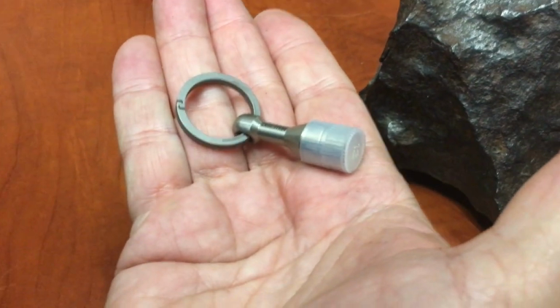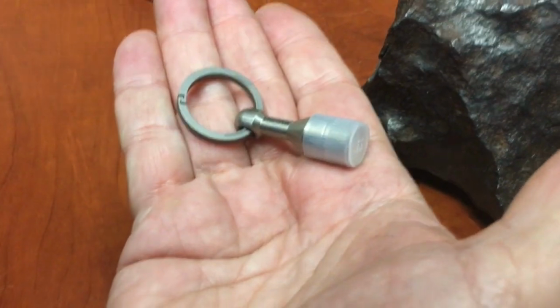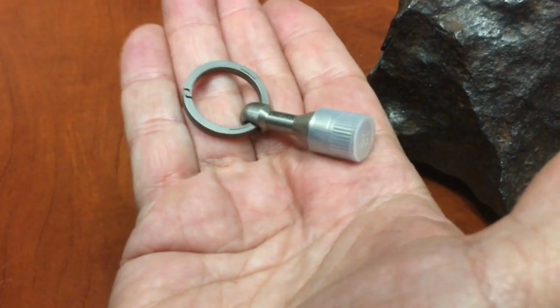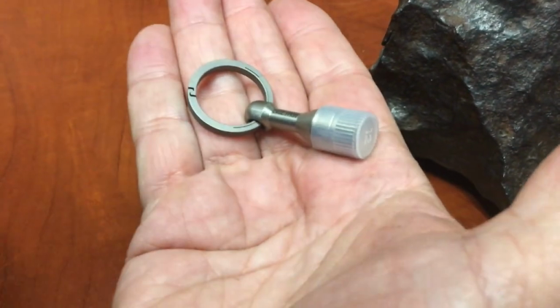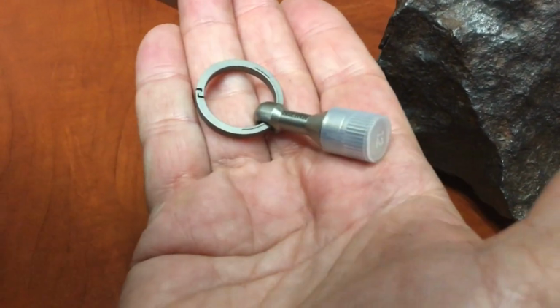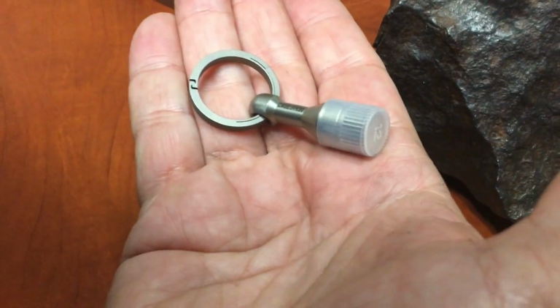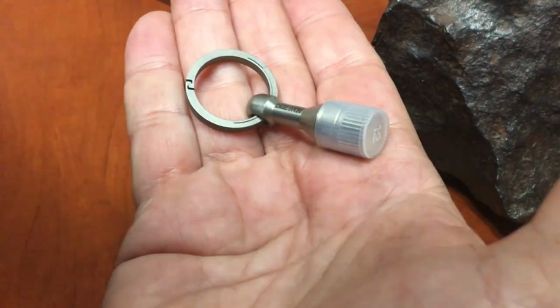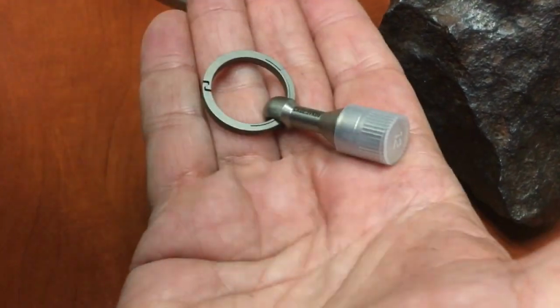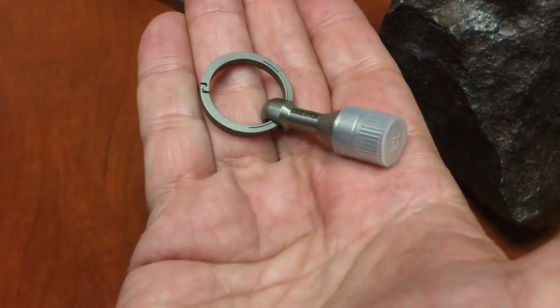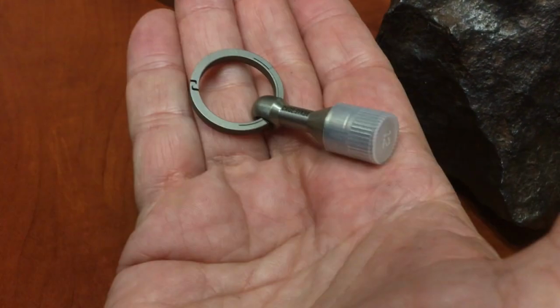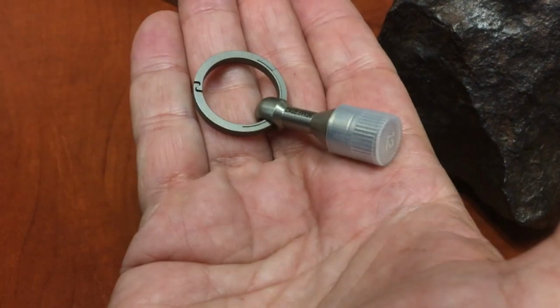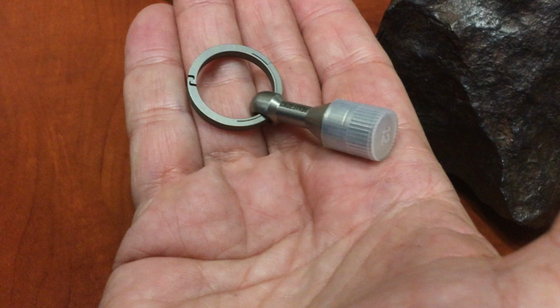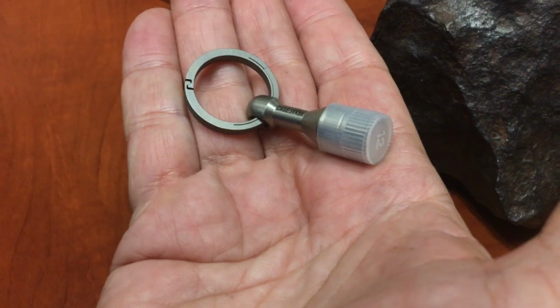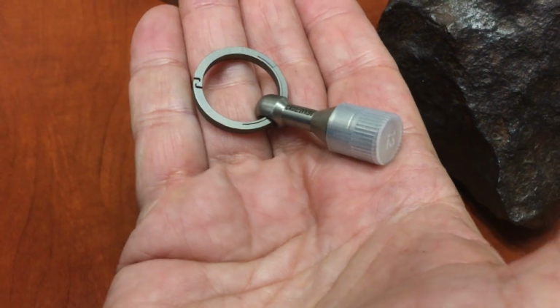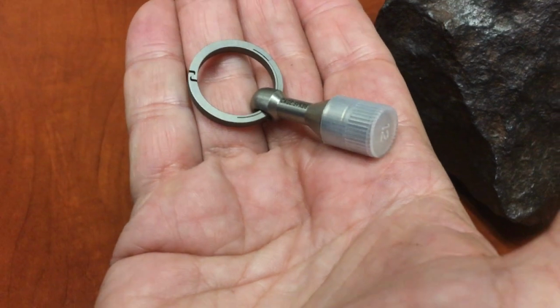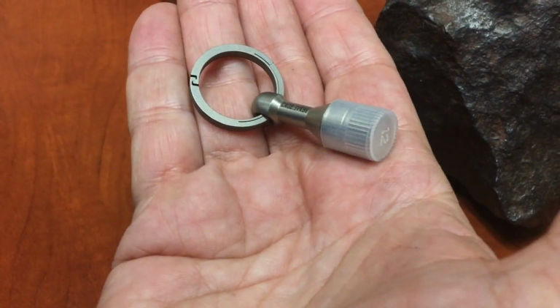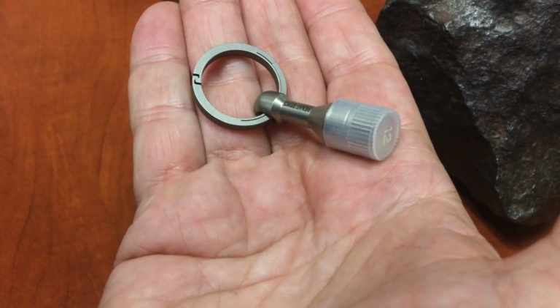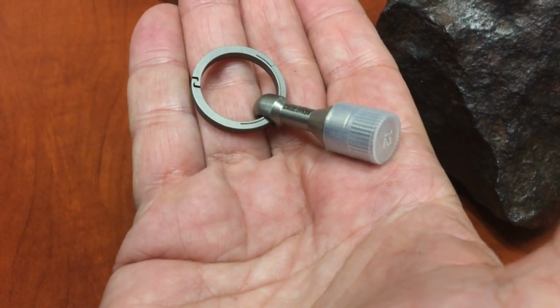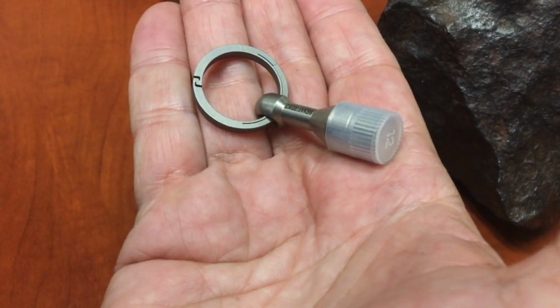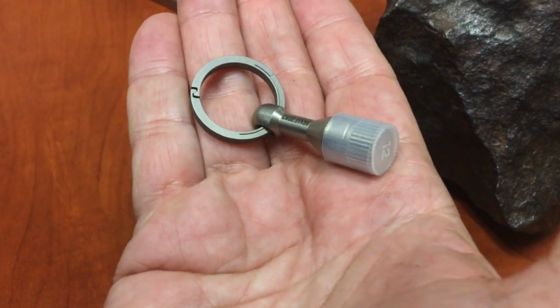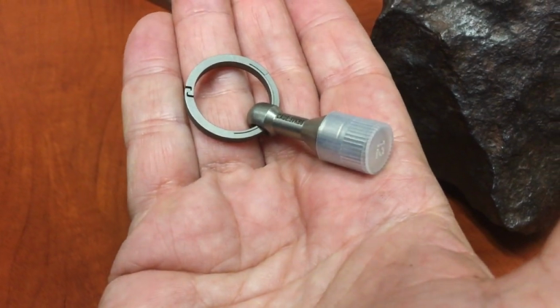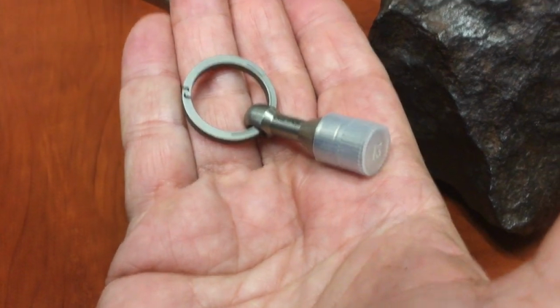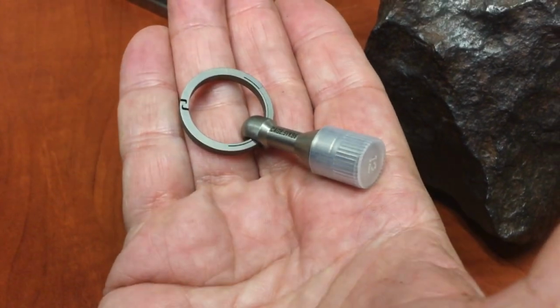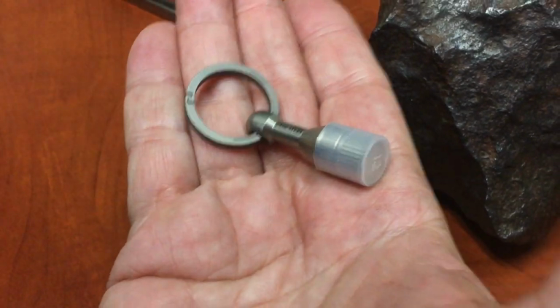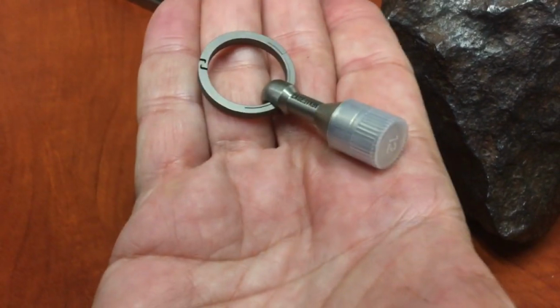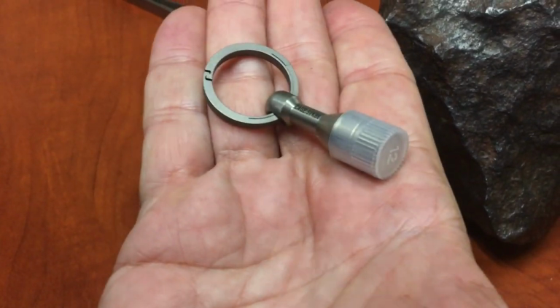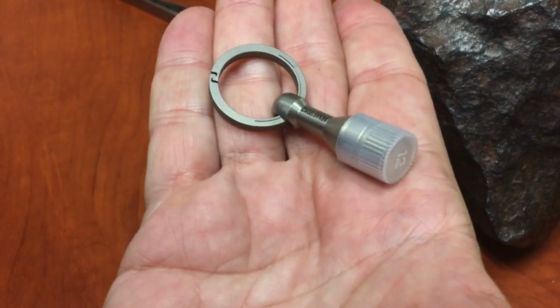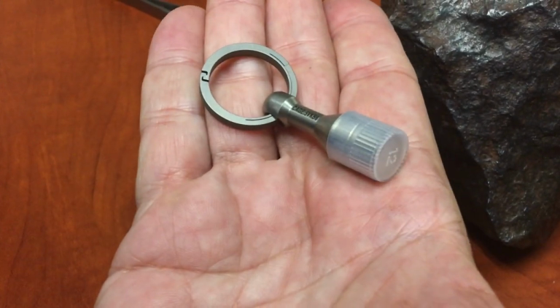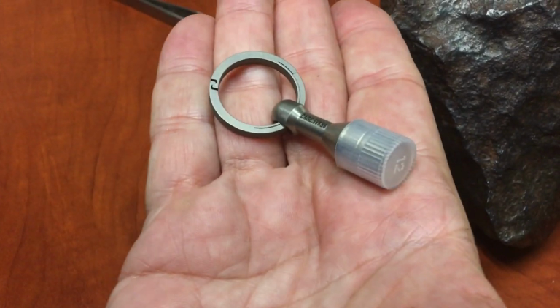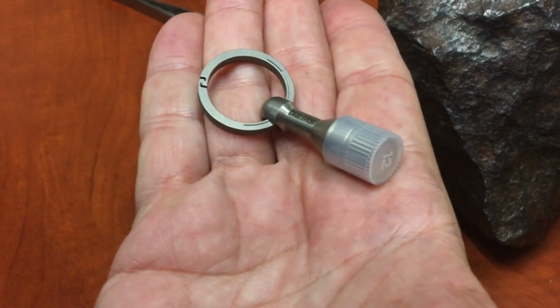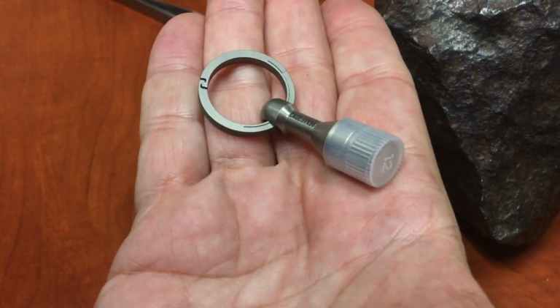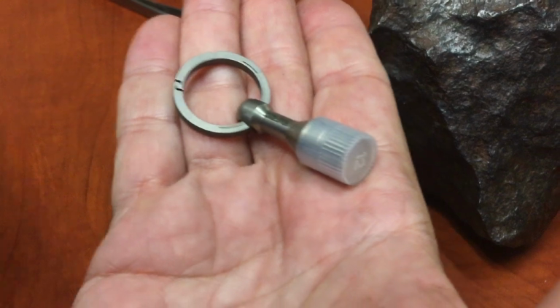What cool stuff do you have now? So this is the titanium magnetic ferrous tester. It's a mouthful but let's get into it.